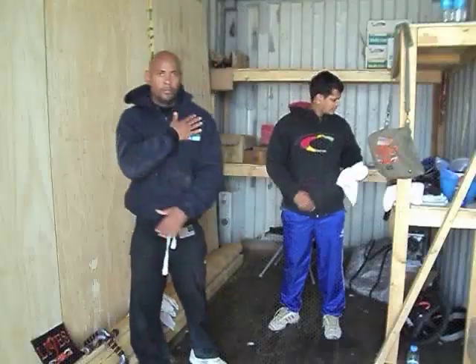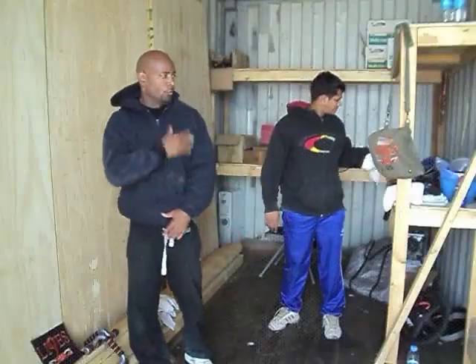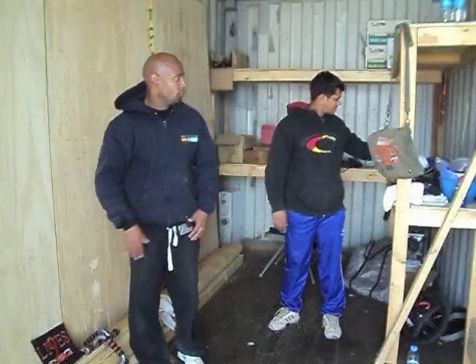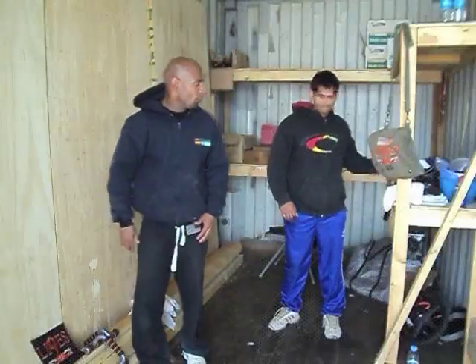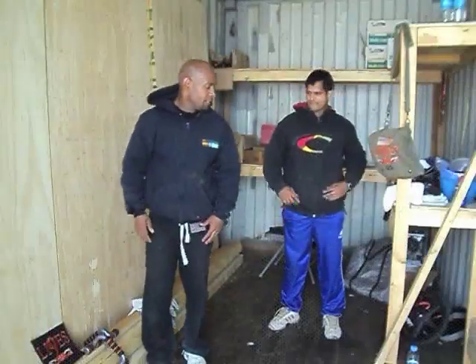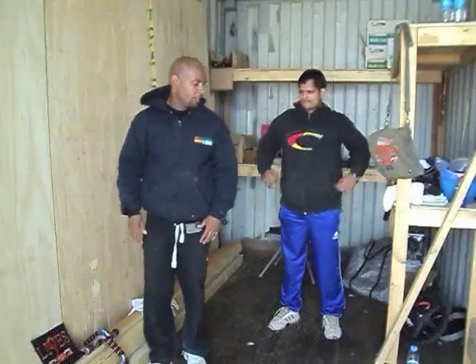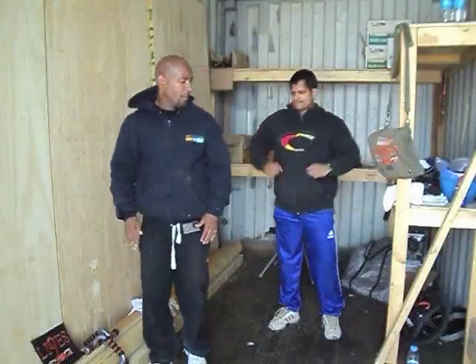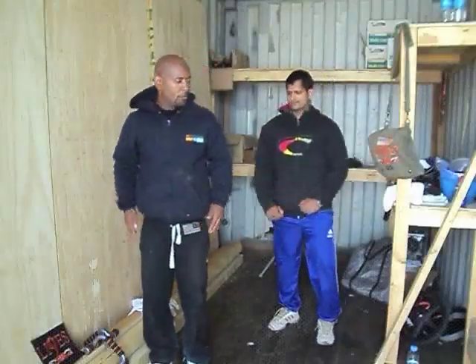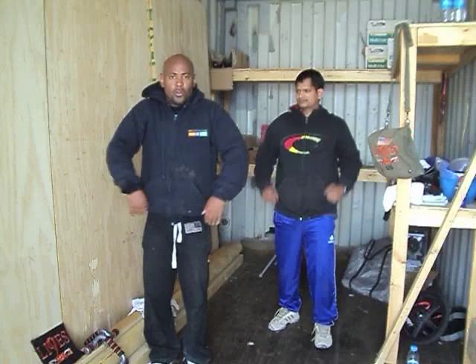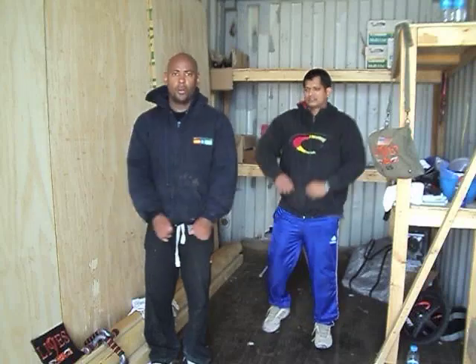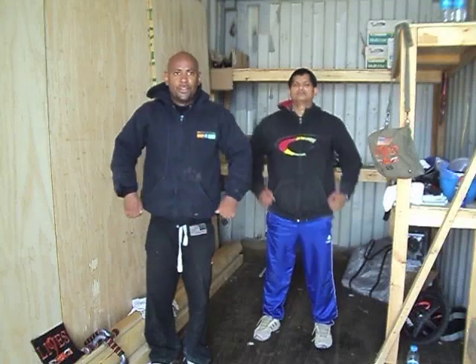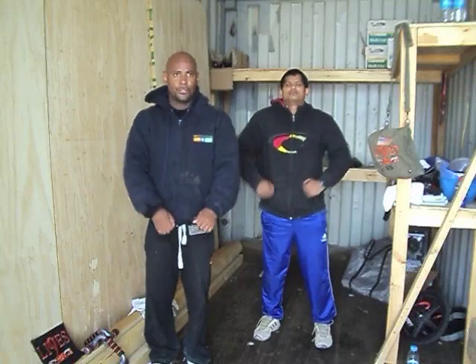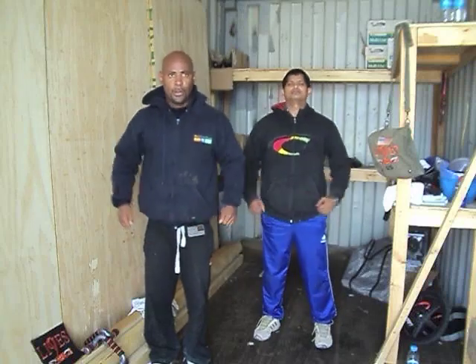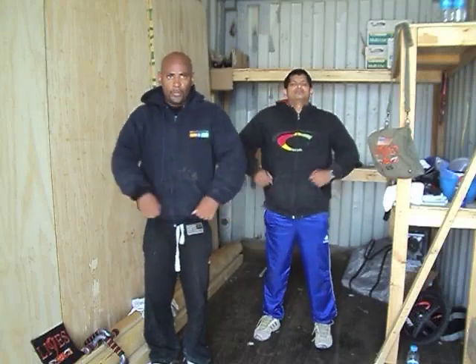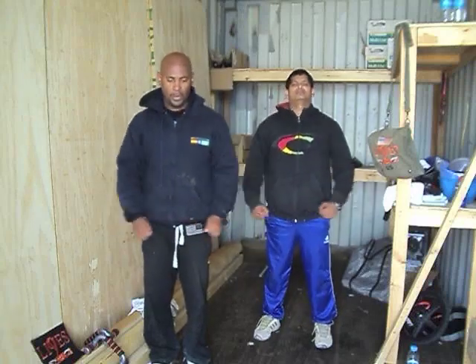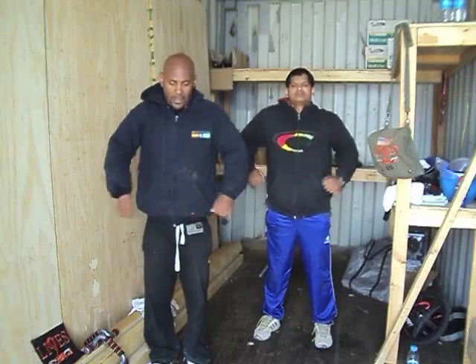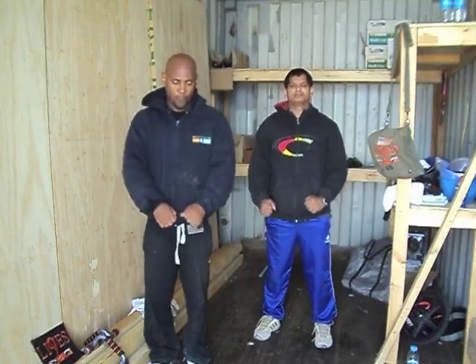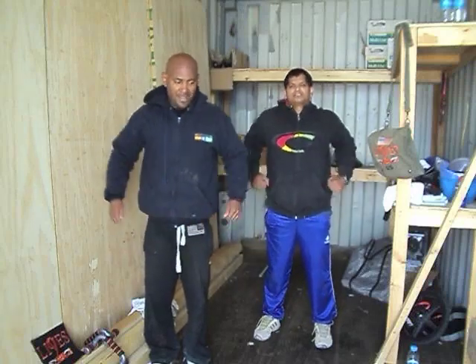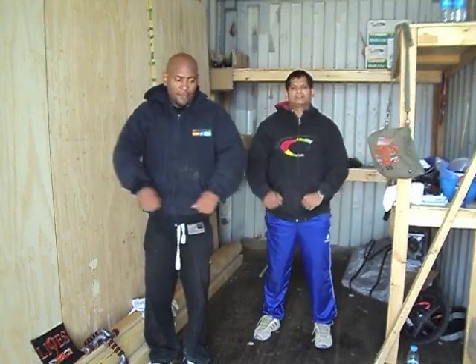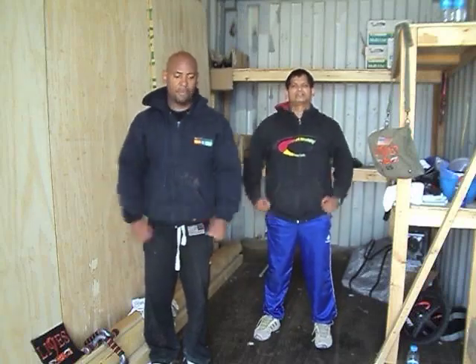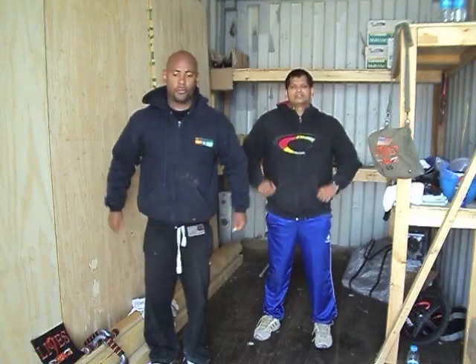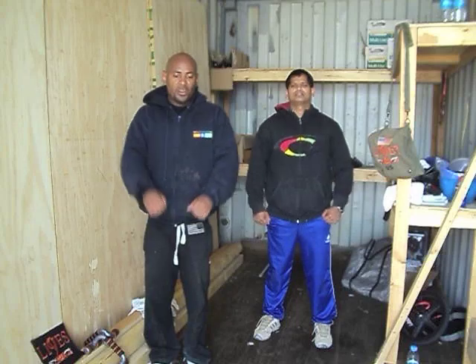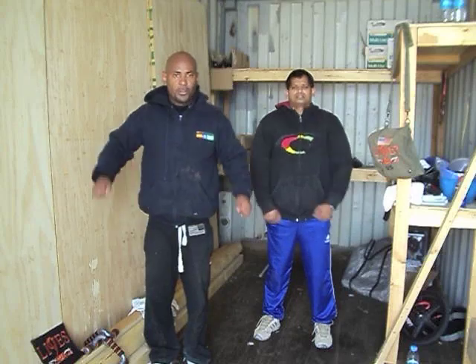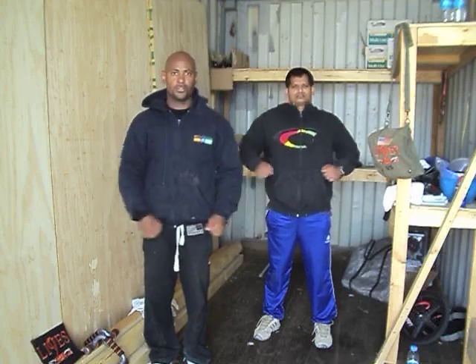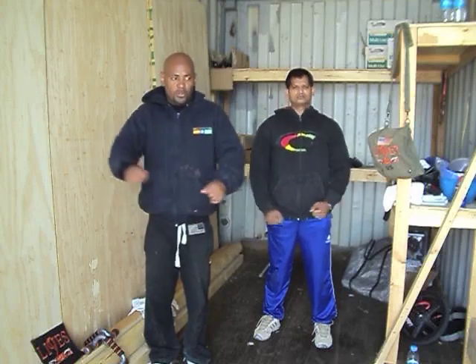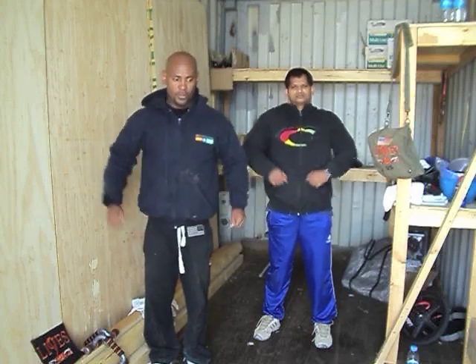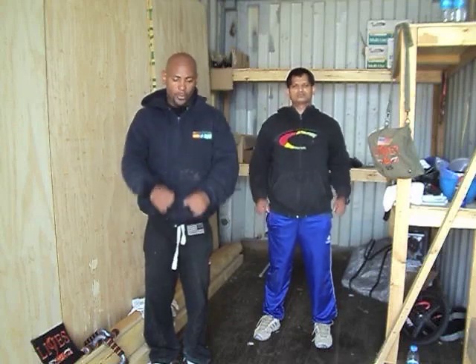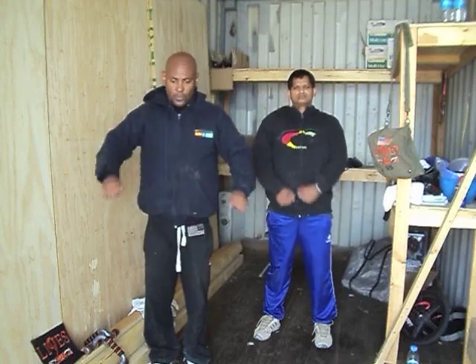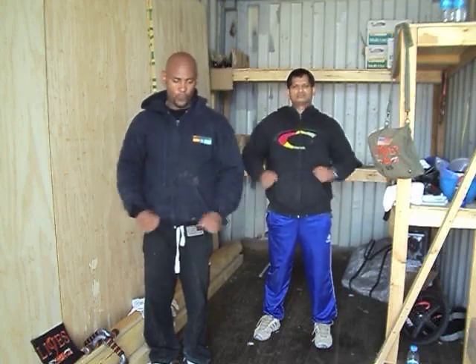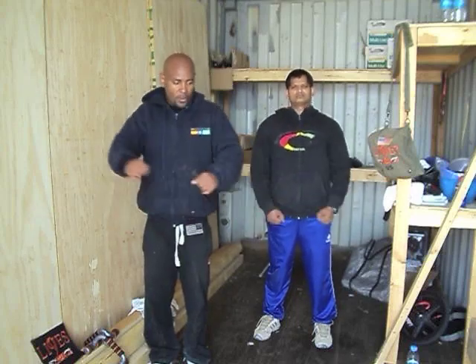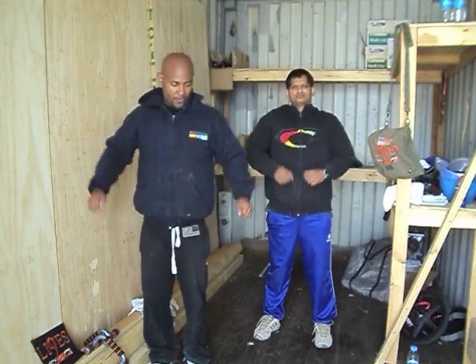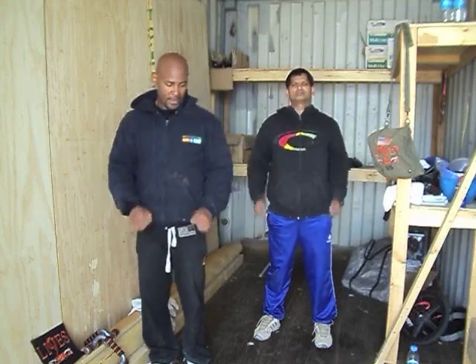We're going to do some shoulder rotations, 5 and 5. 1, 2, 3, 4, 5. Reverse. 1, 2, 3, 4, 5.